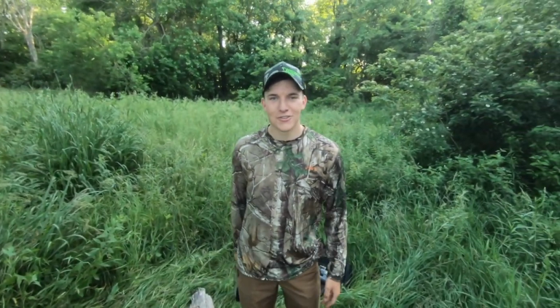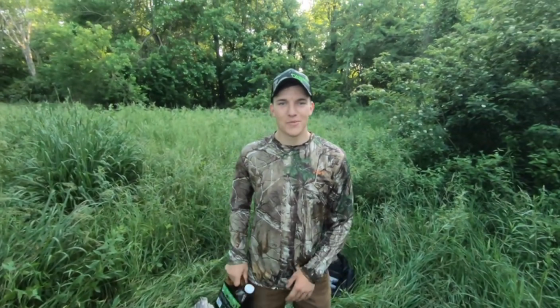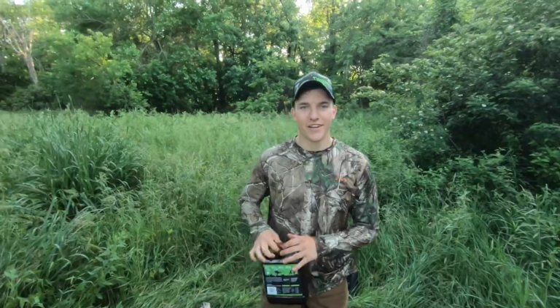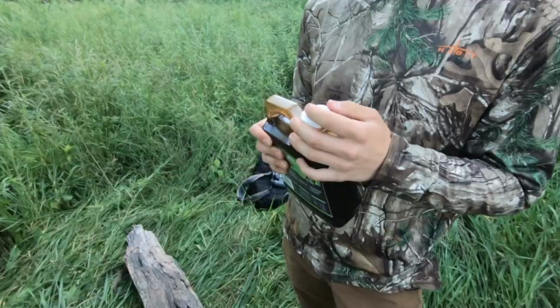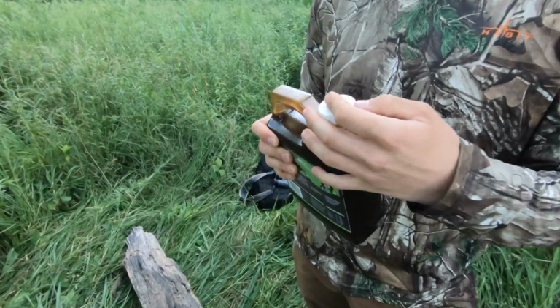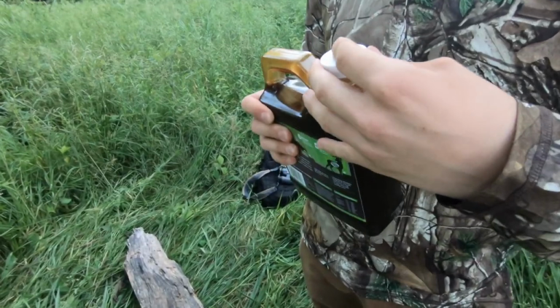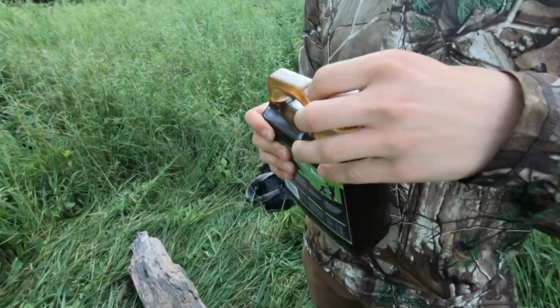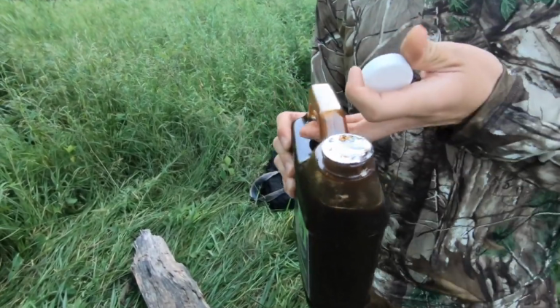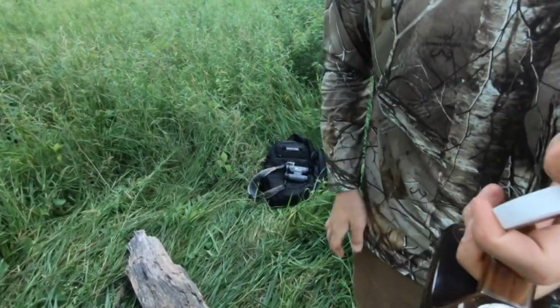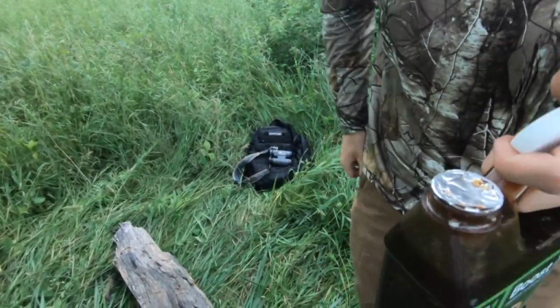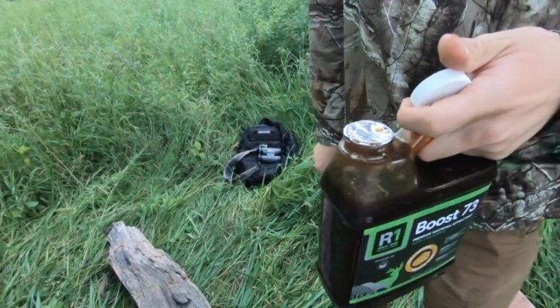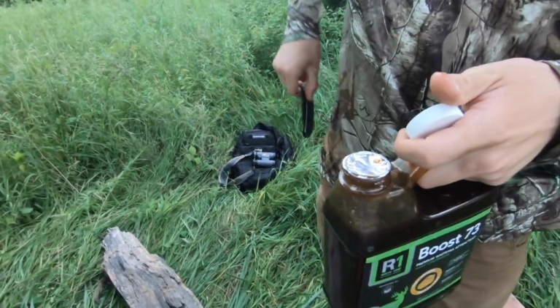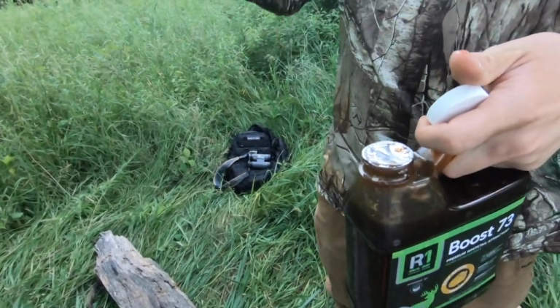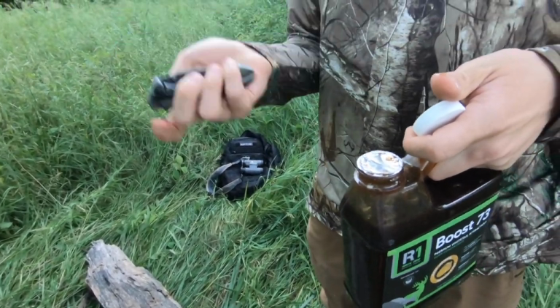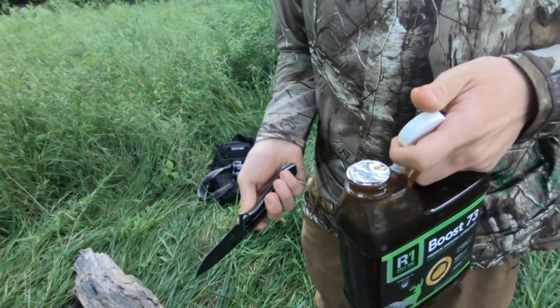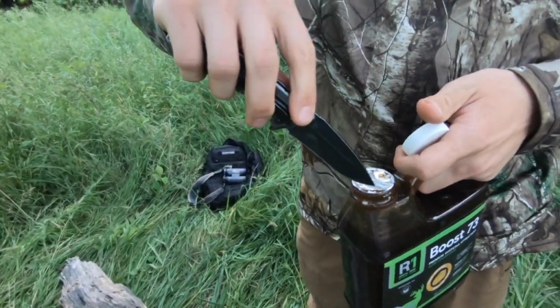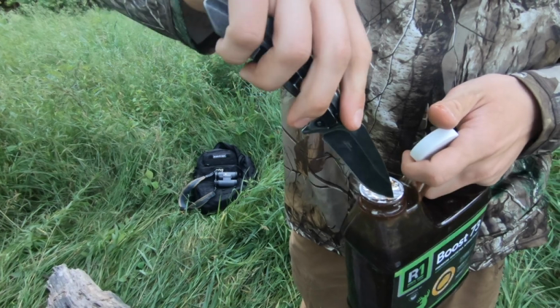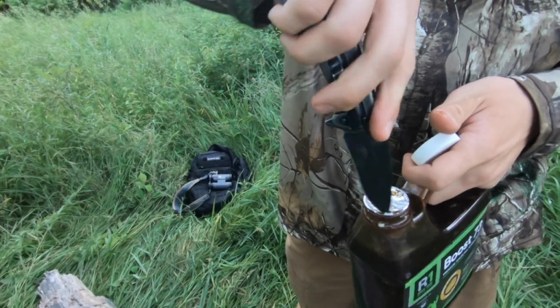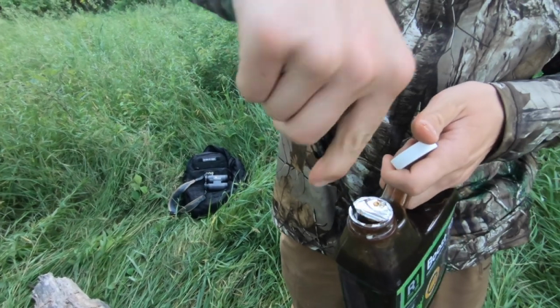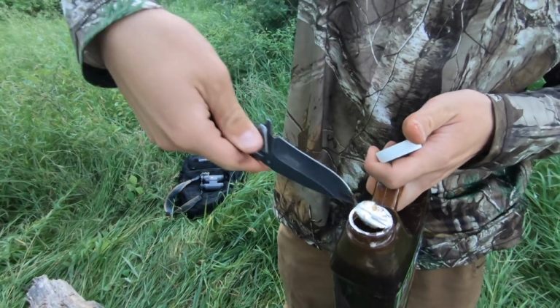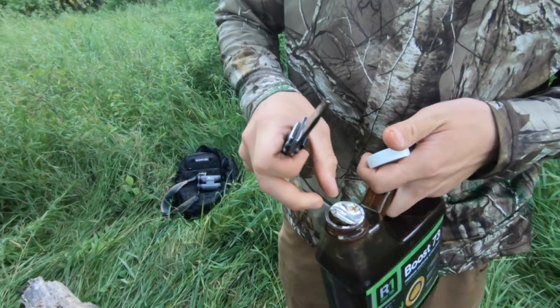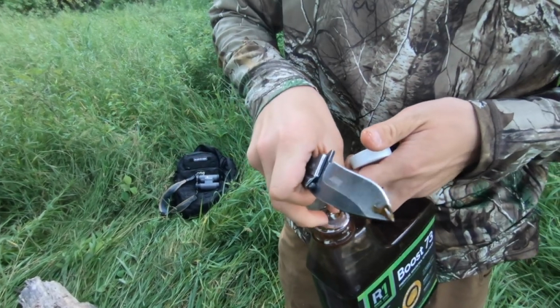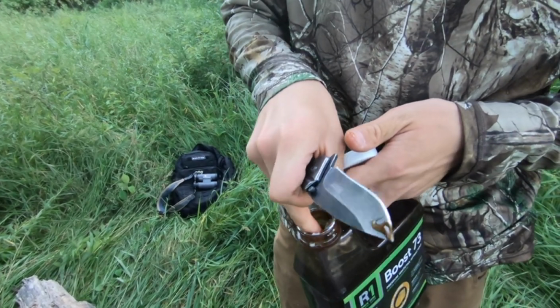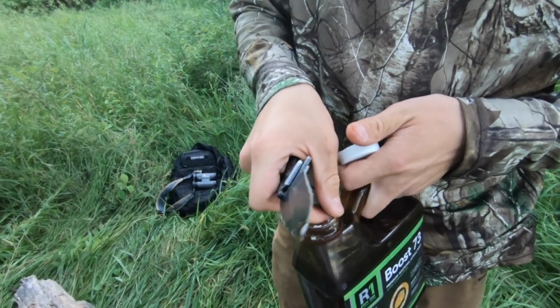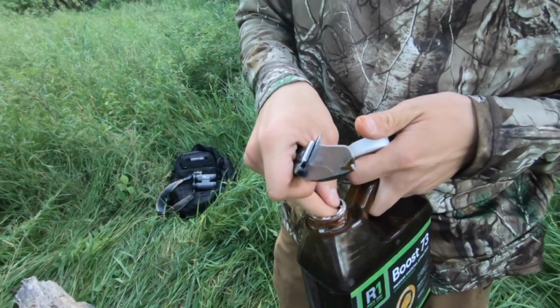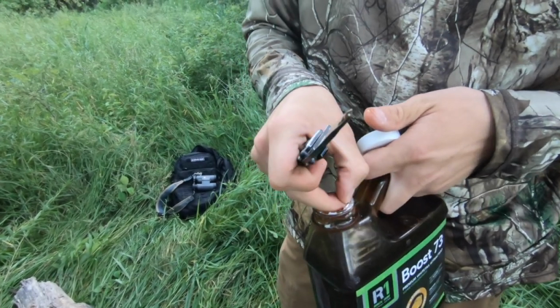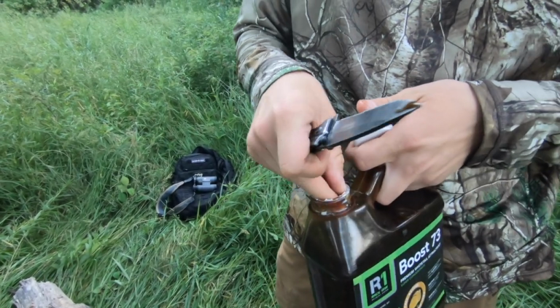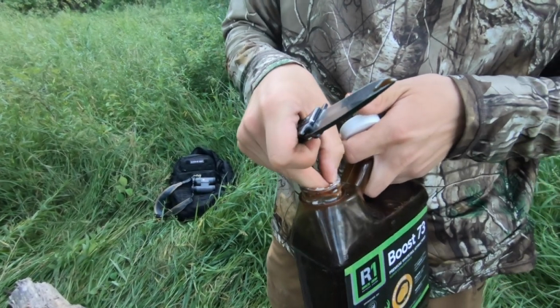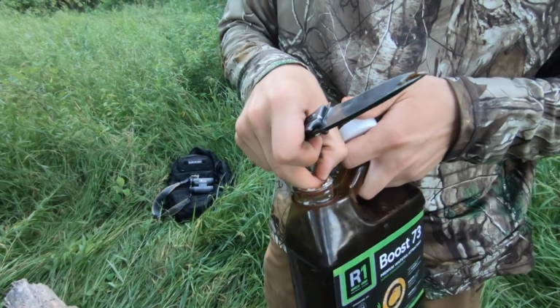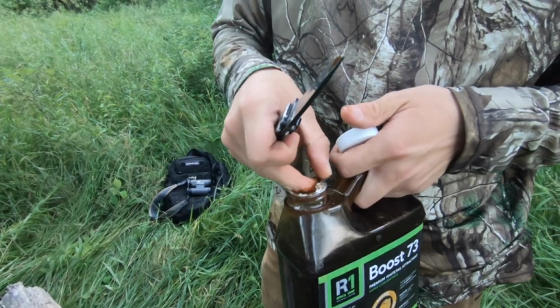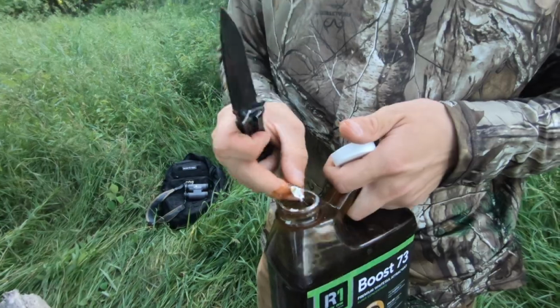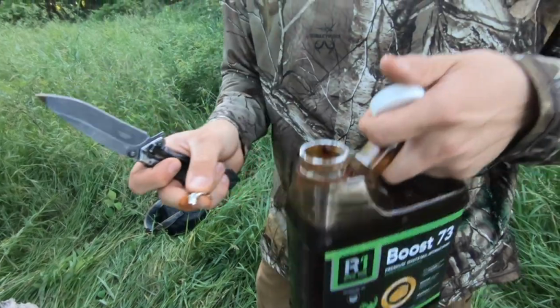Looks good to me. Just gonna open her up here, get a little bit of attracting going. I'm gonna get a couple pictures of you pouring it.